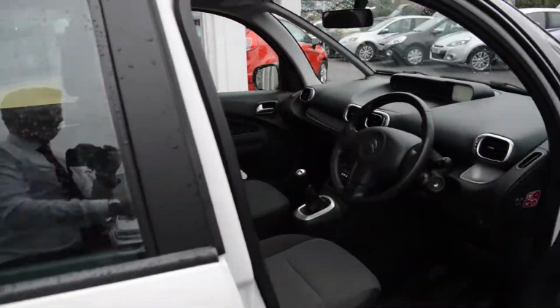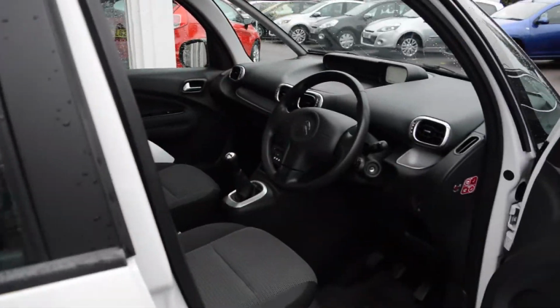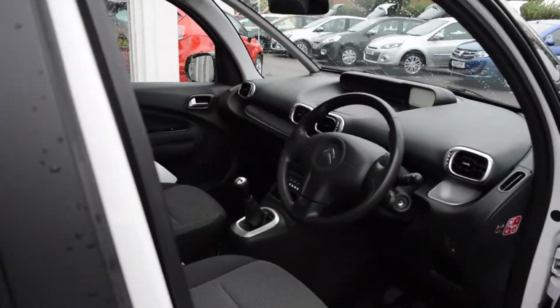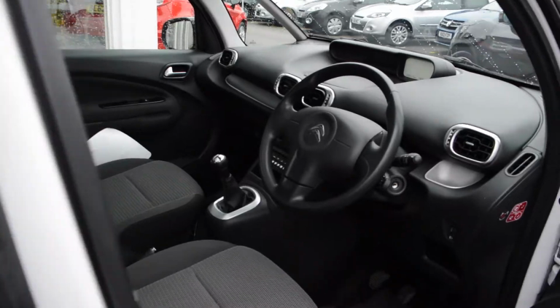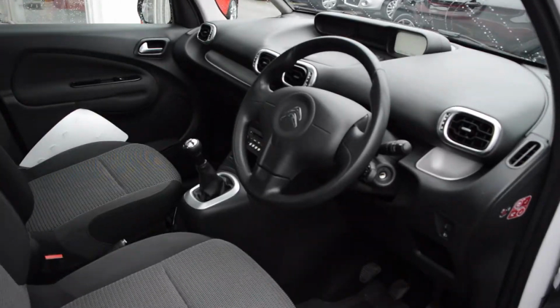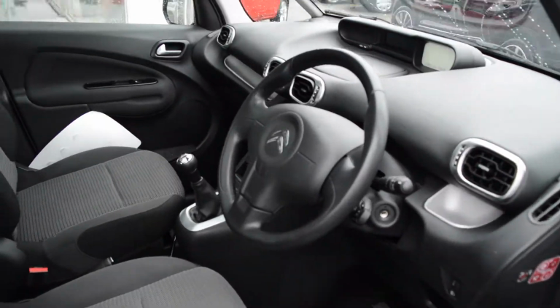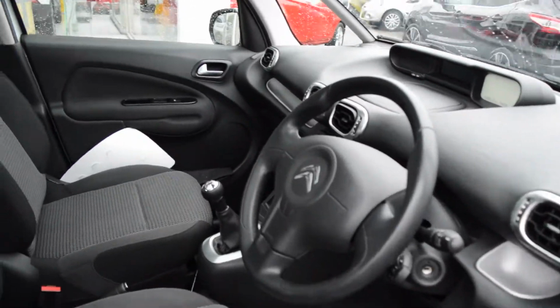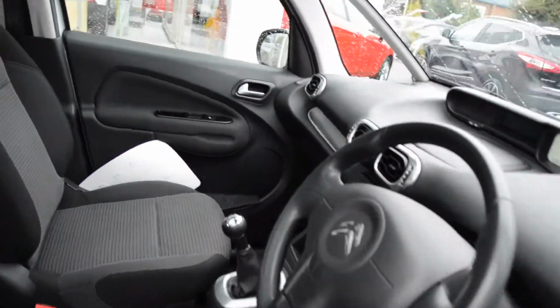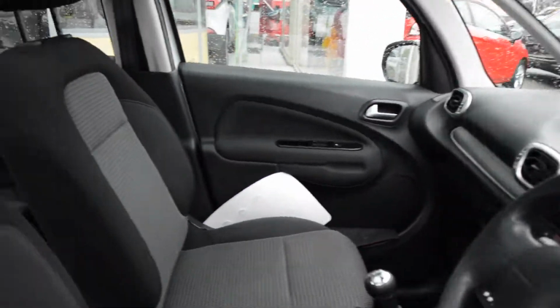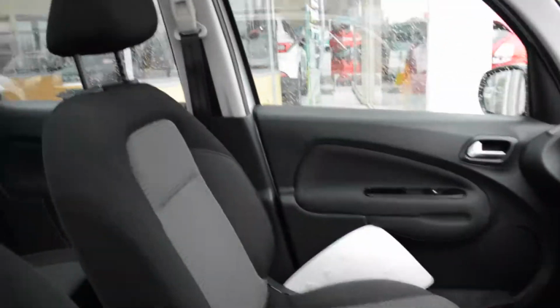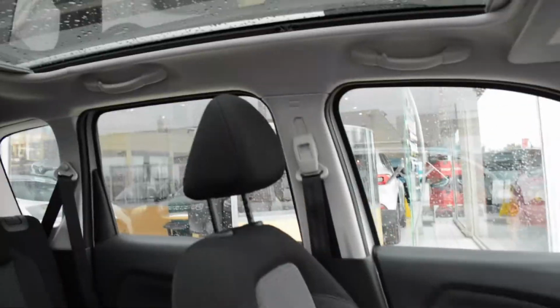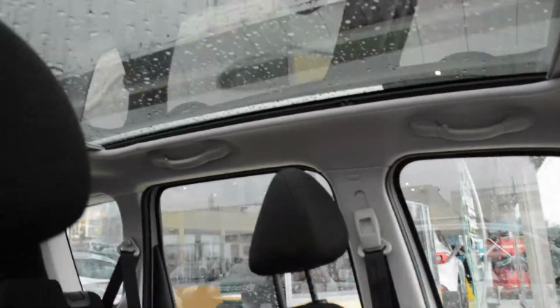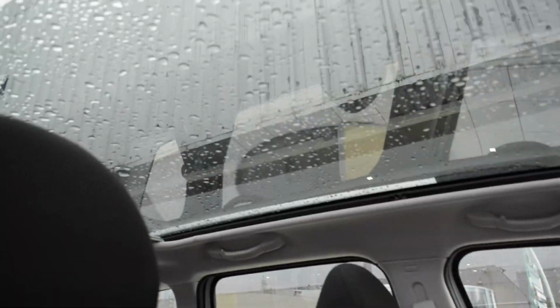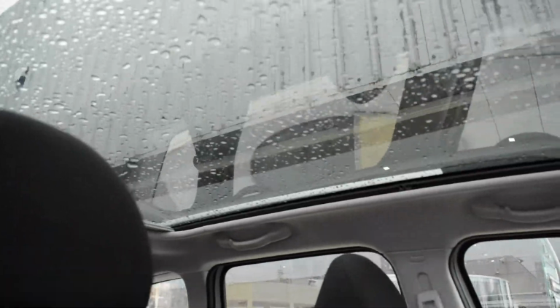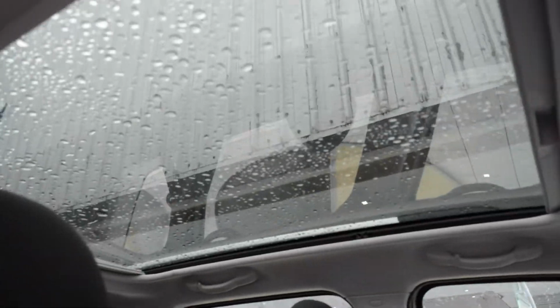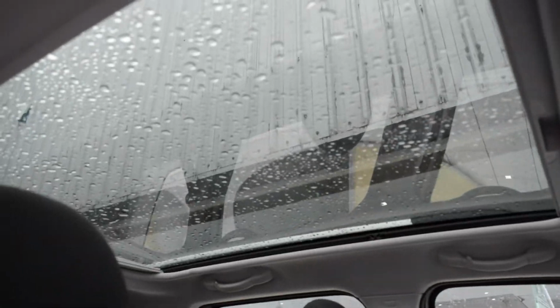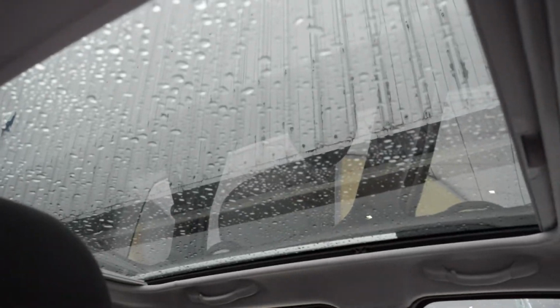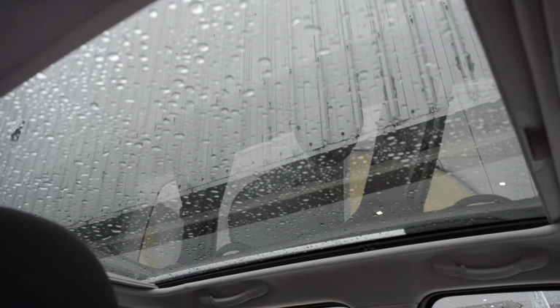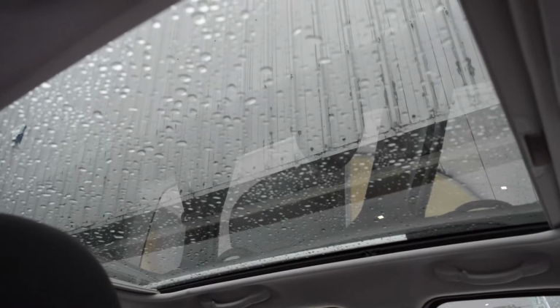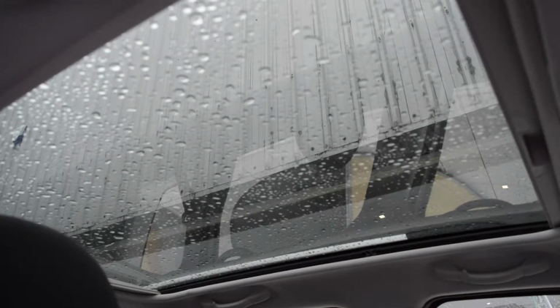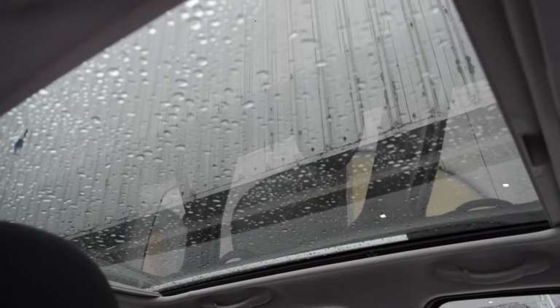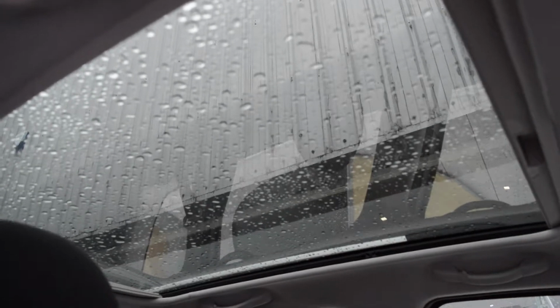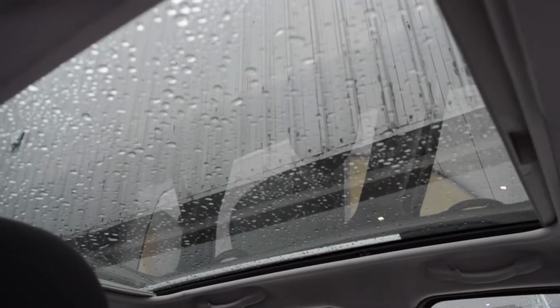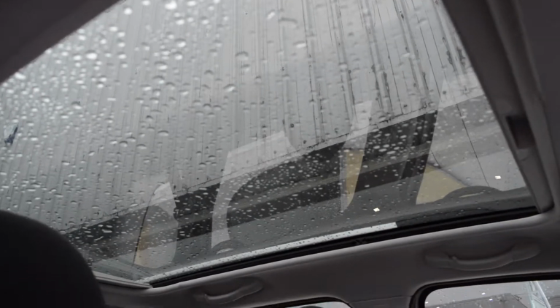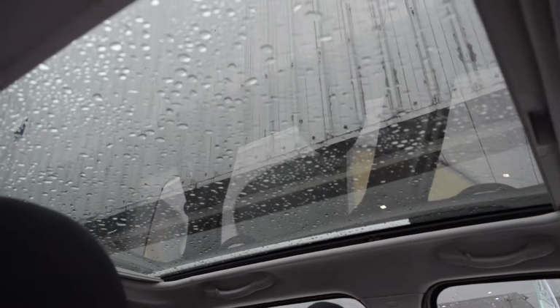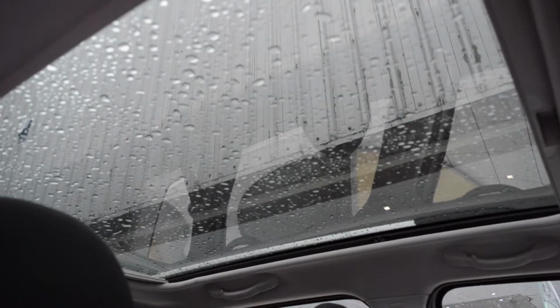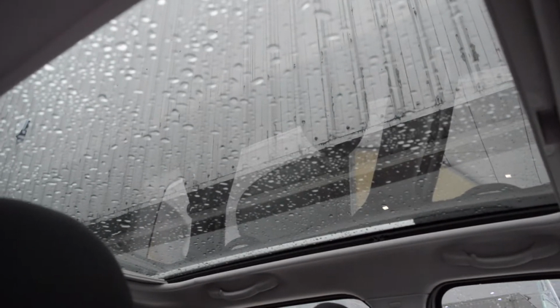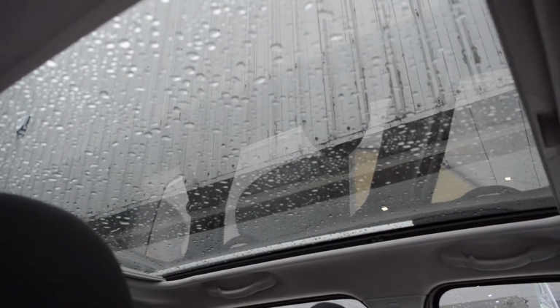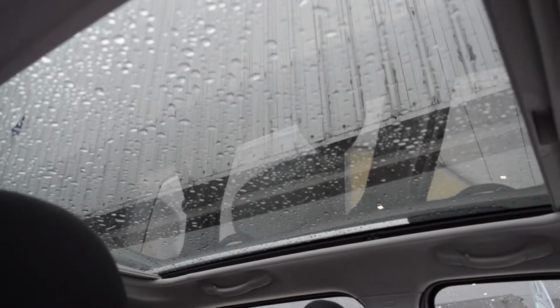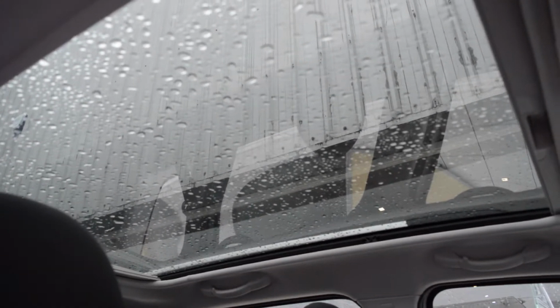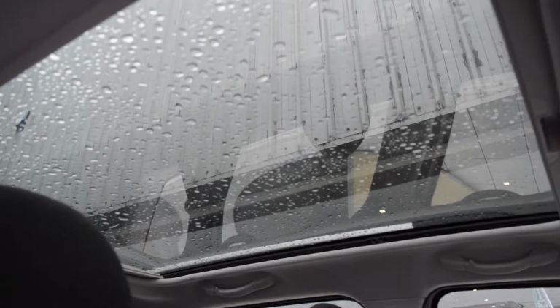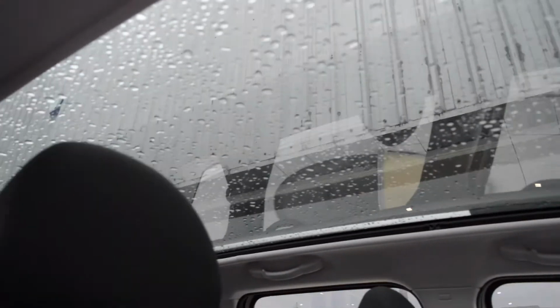As we take a look inside the front of the Citroen the first thing you notice is the full glass roof. This makes the cabin feel much more spacious and just lets a lot more light into the interior, making it a much nicer place to be.